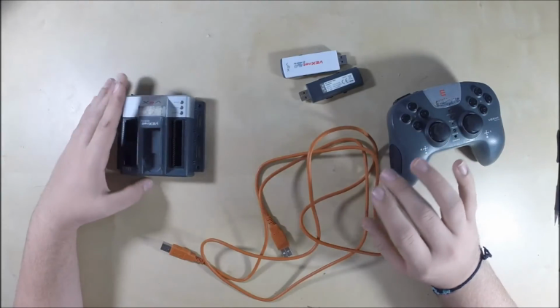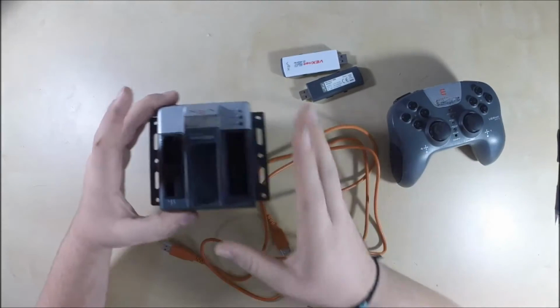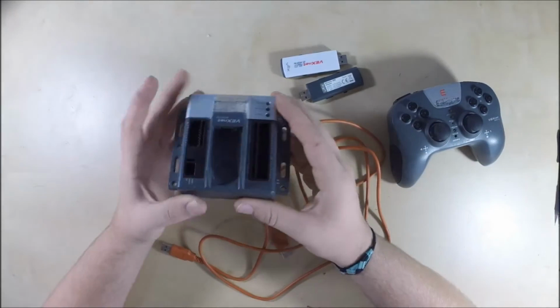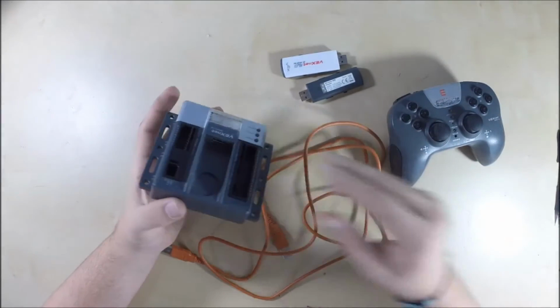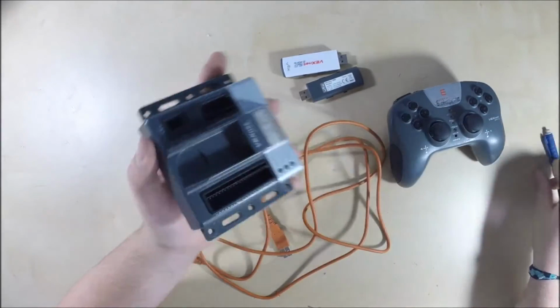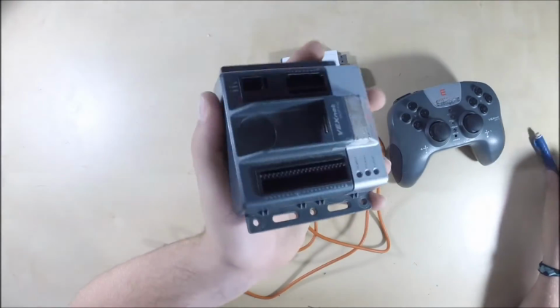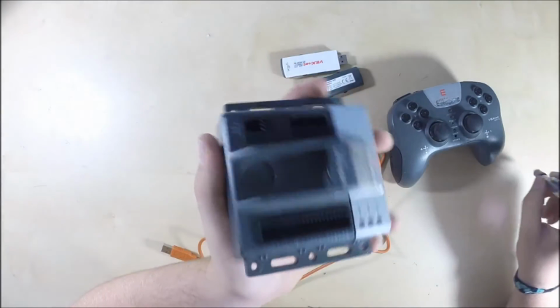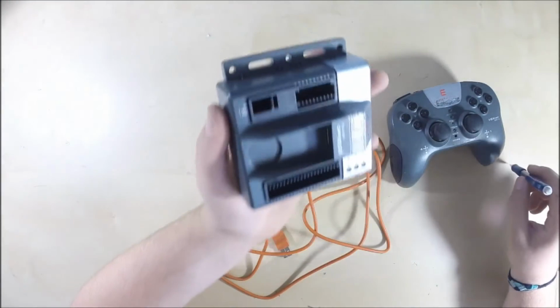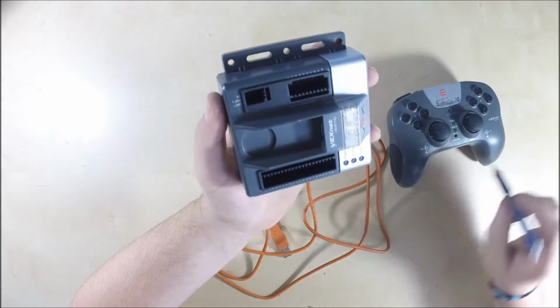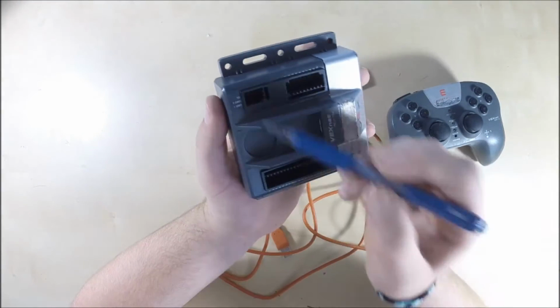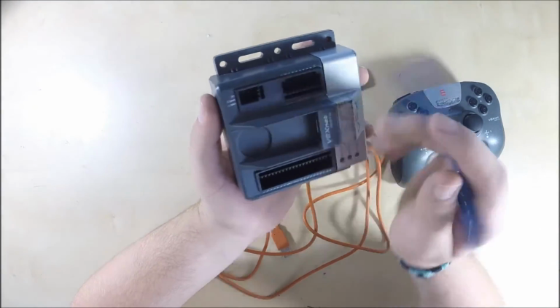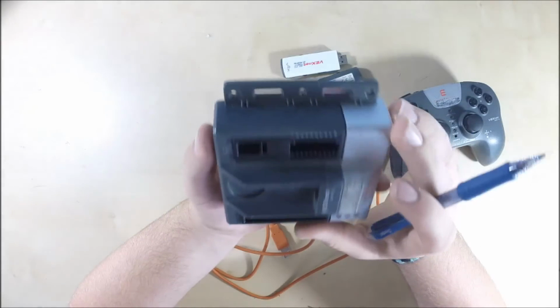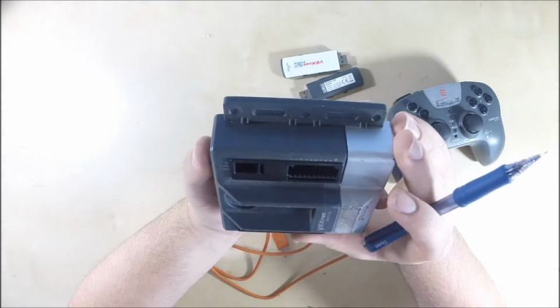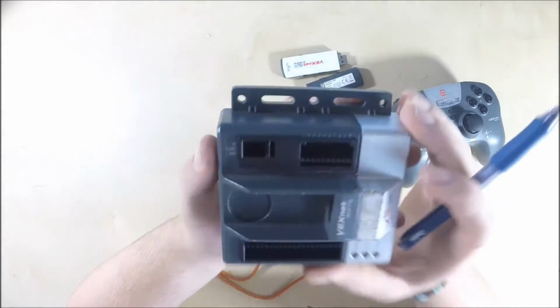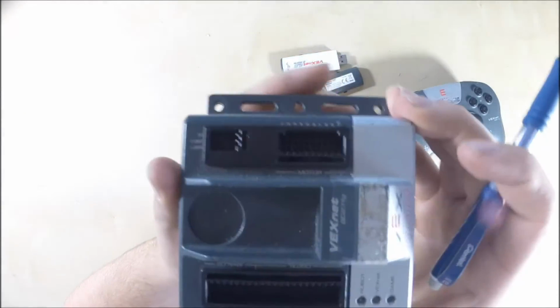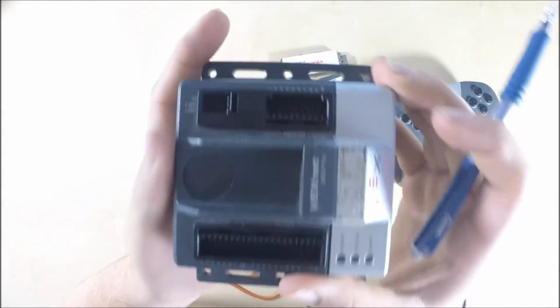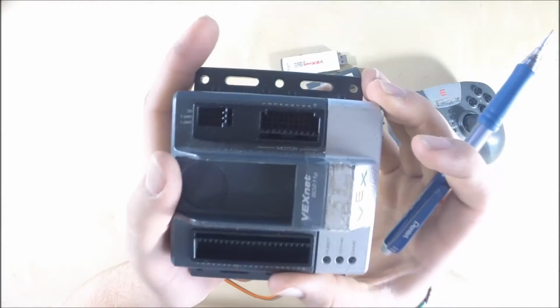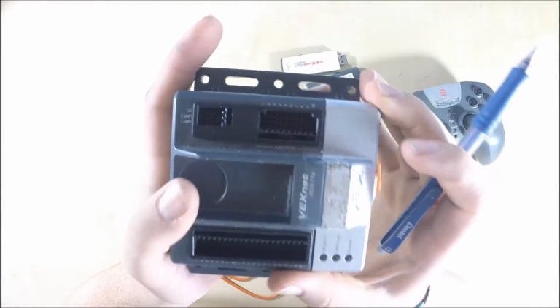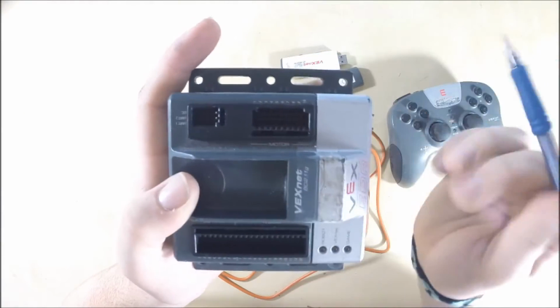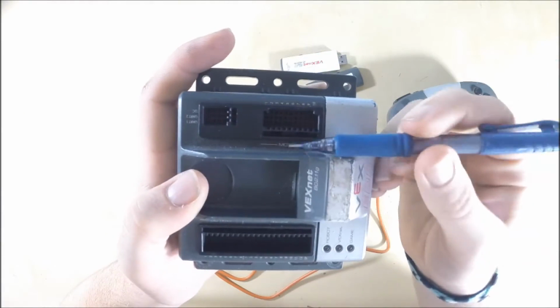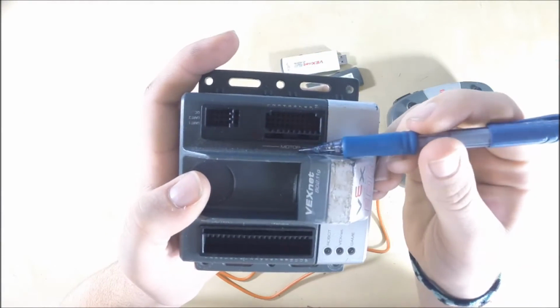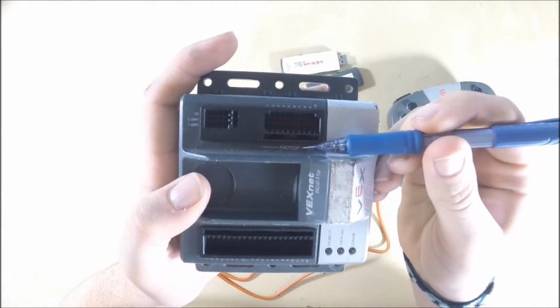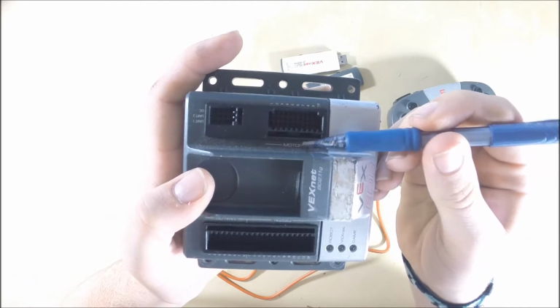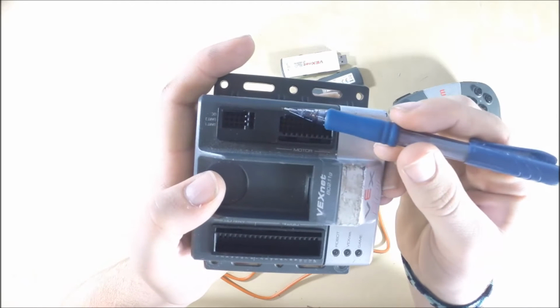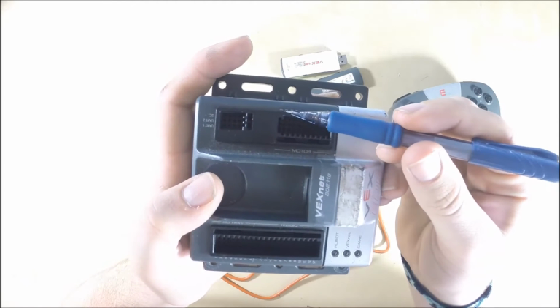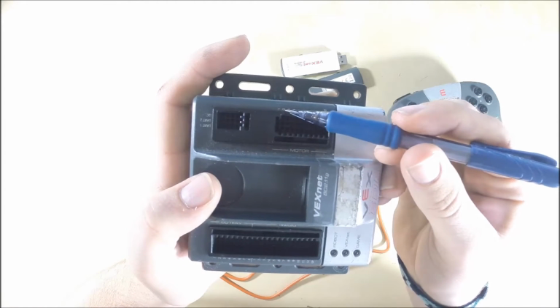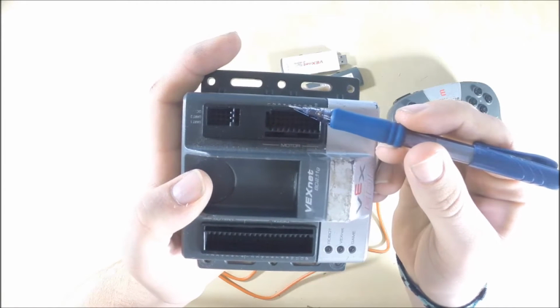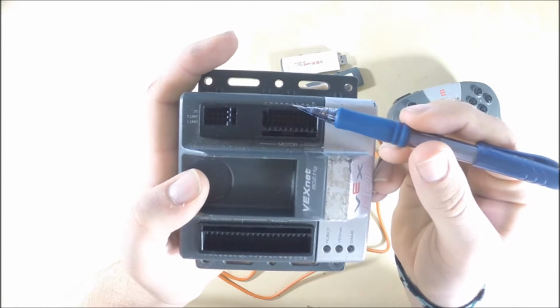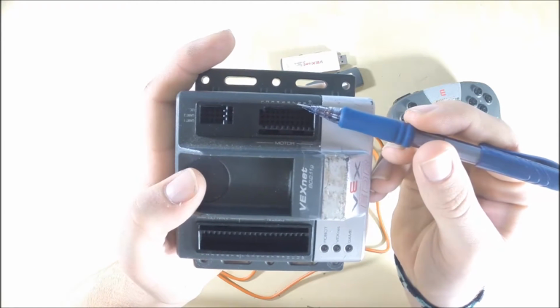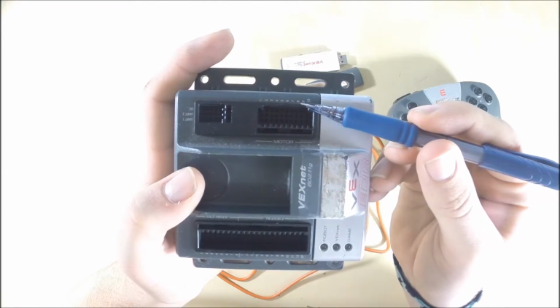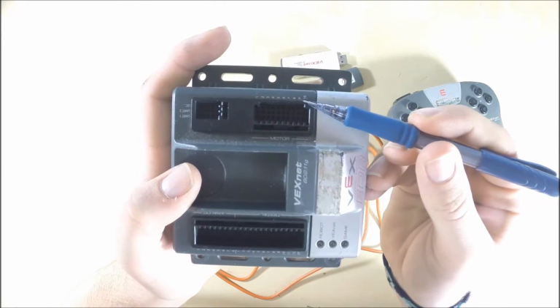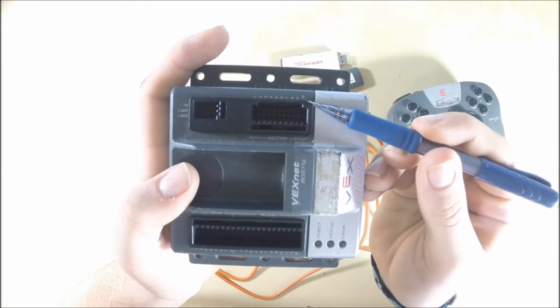So this is your cortex, and as you can see, there are 10 motor slots. You can see it says motor, and it's numbered 1, 2, 3, 4, 5, 6, 7, 8, 9, 10.